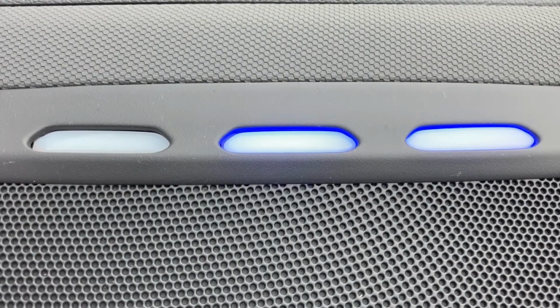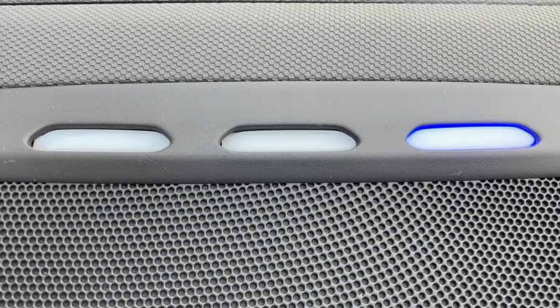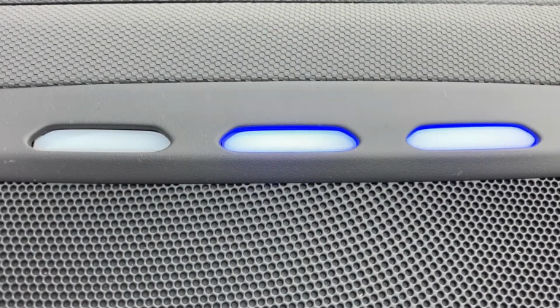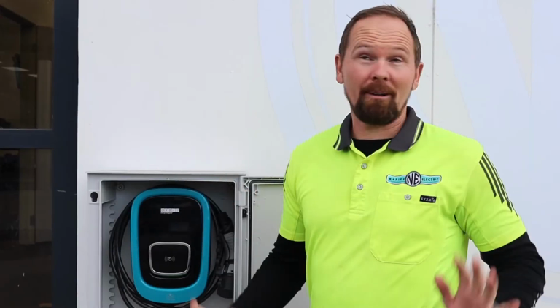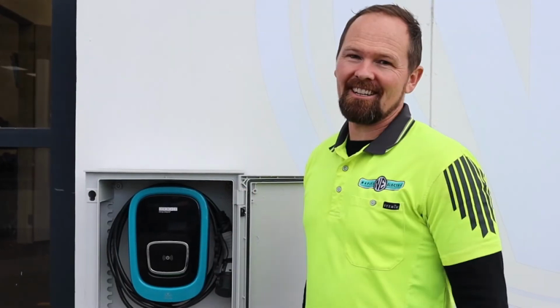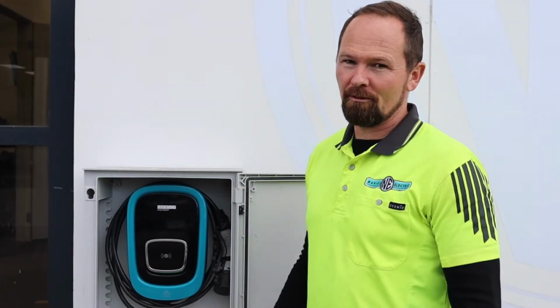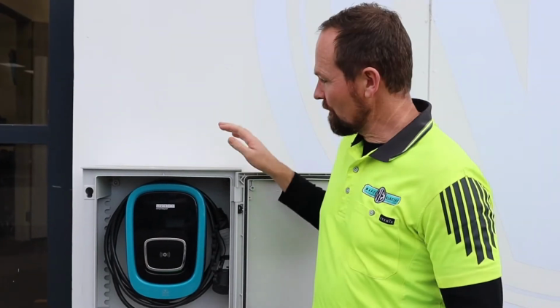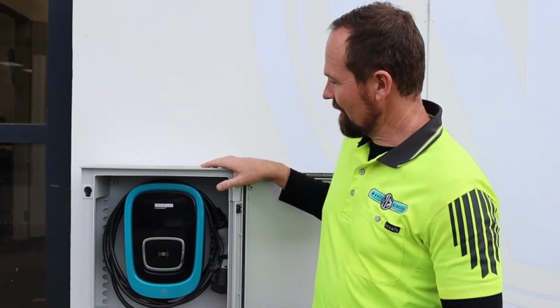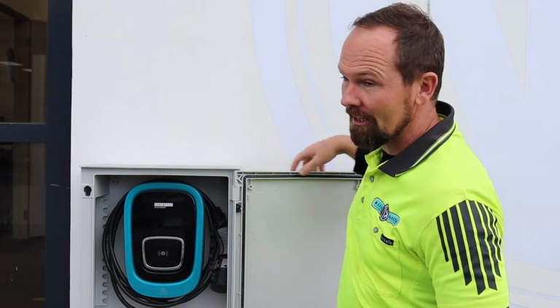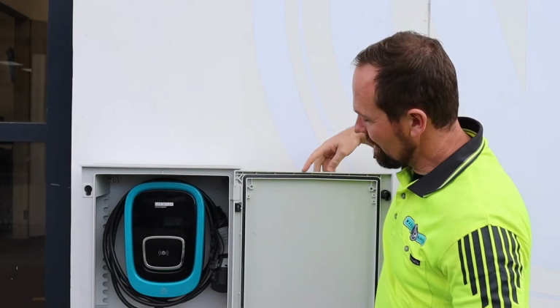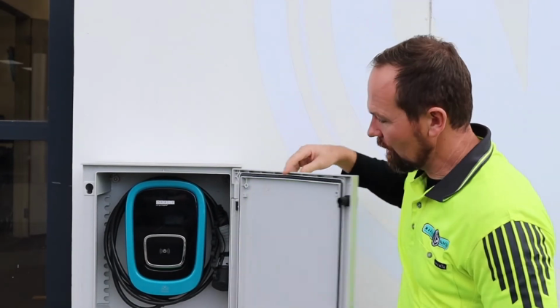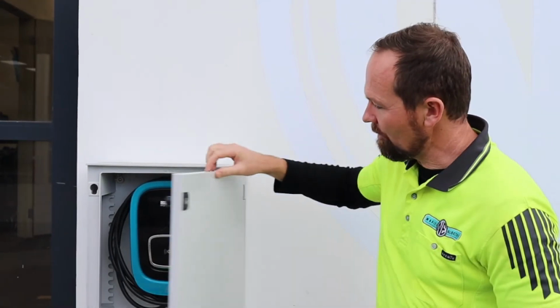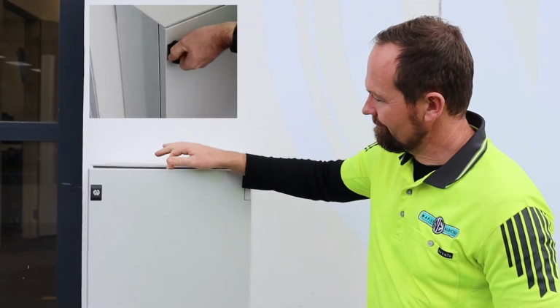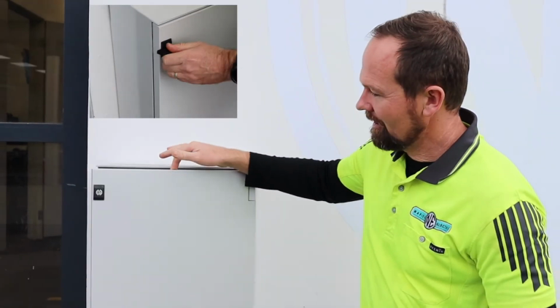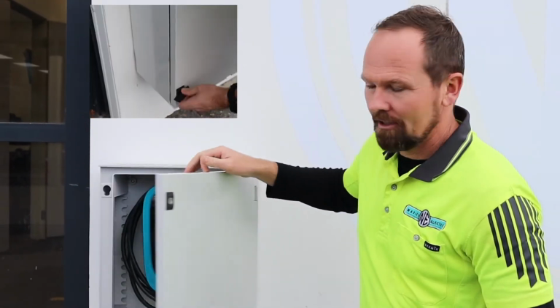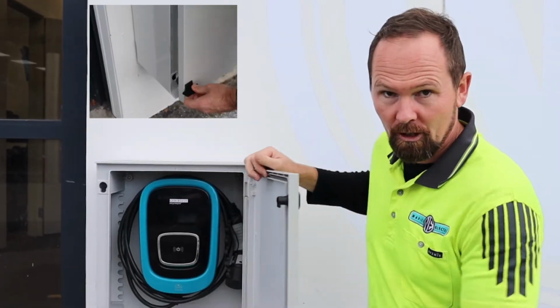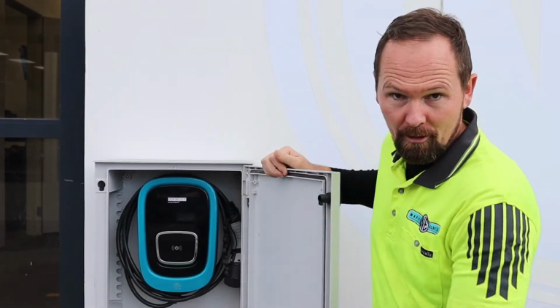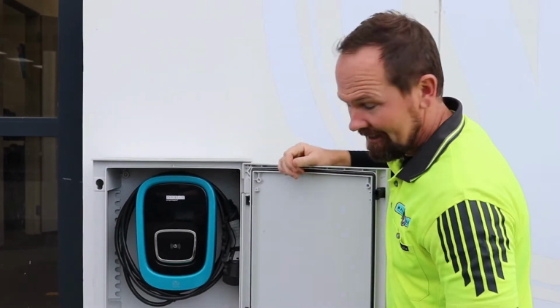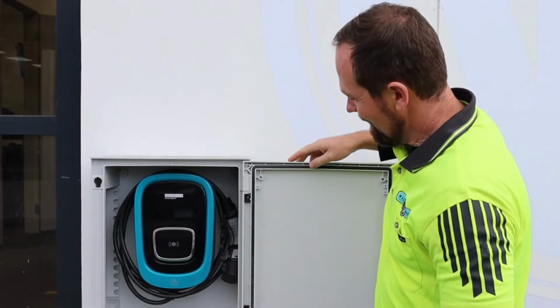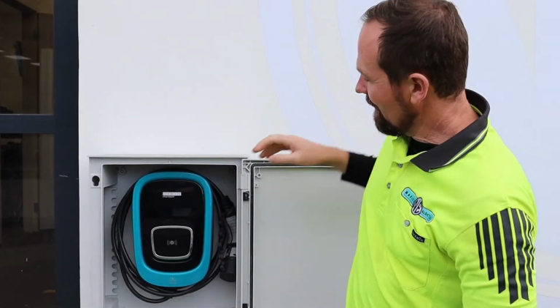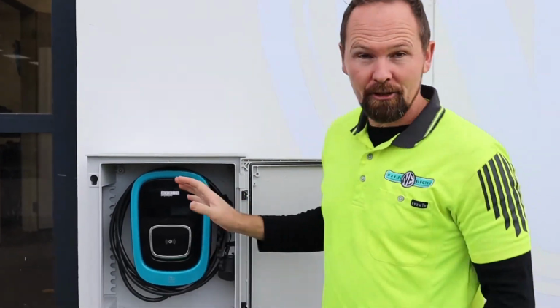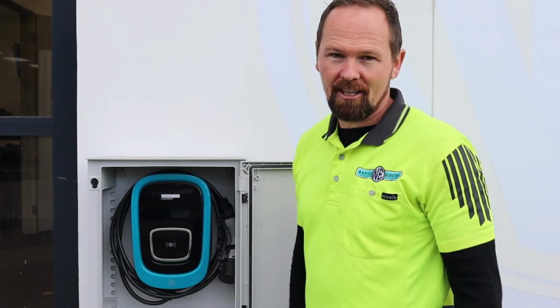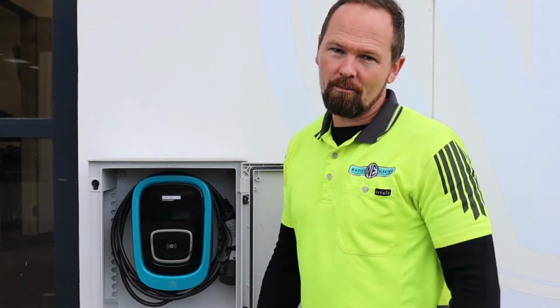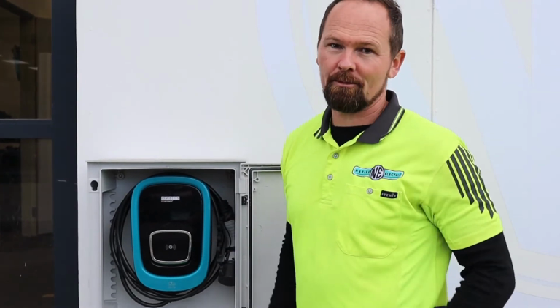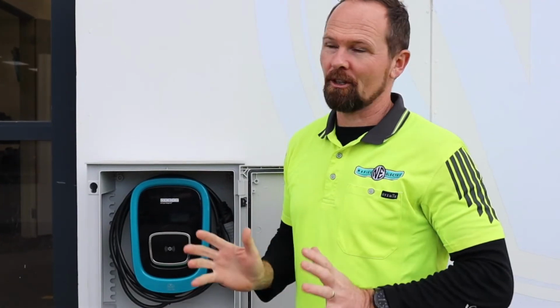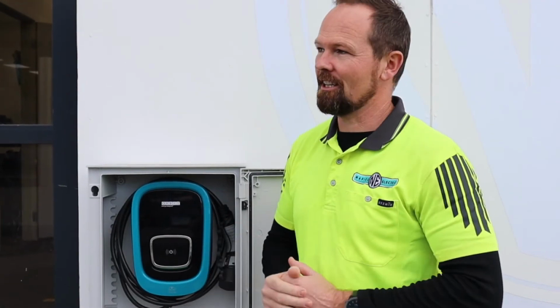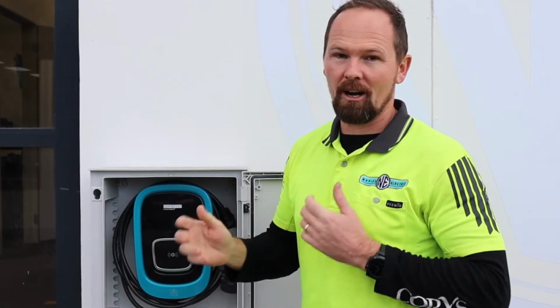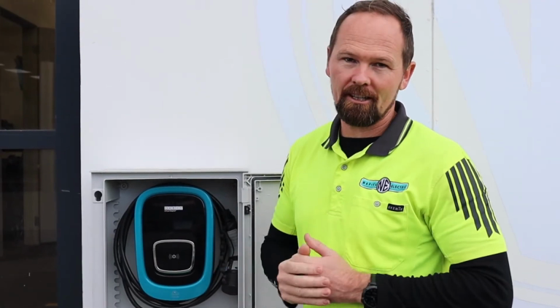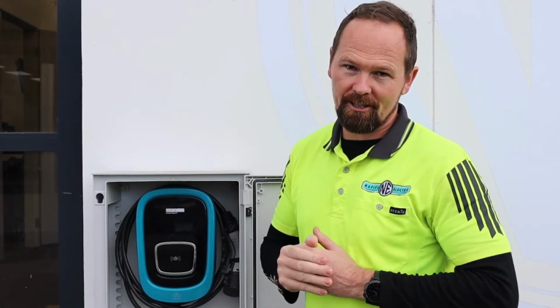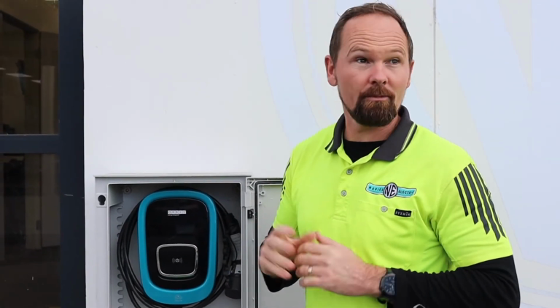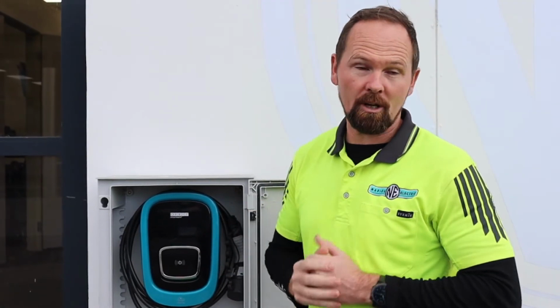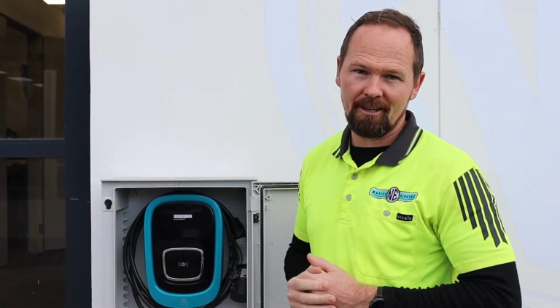Now we're in quite a public place here, so we've installed our charger inside a lockable box, just so we can lock it up overnight. You don't have to do this in your home, but it's probably a good idea if you are in a business and it's in quite a public place.